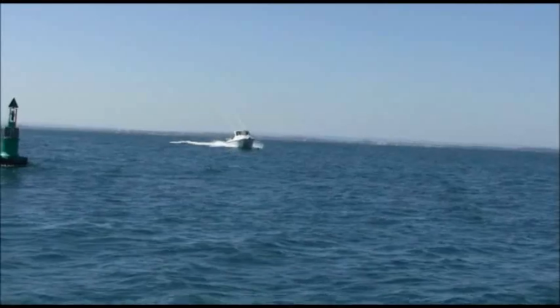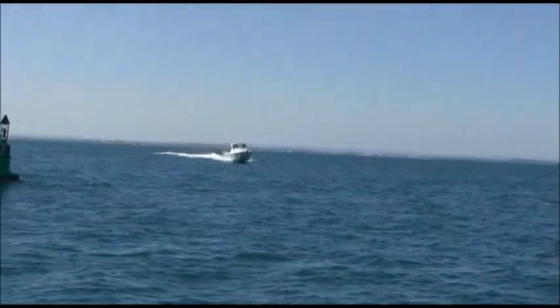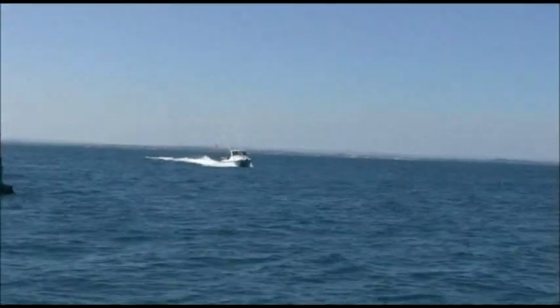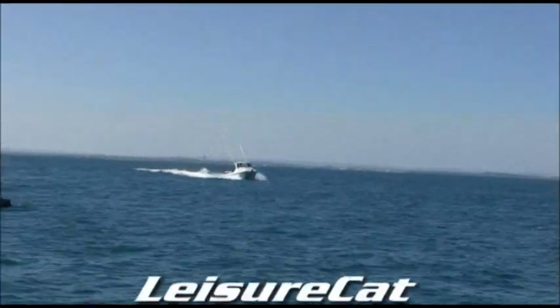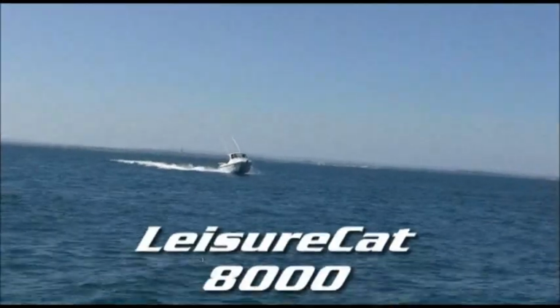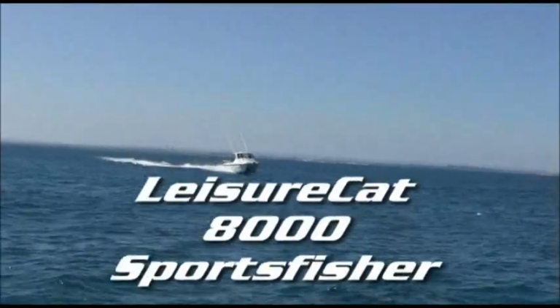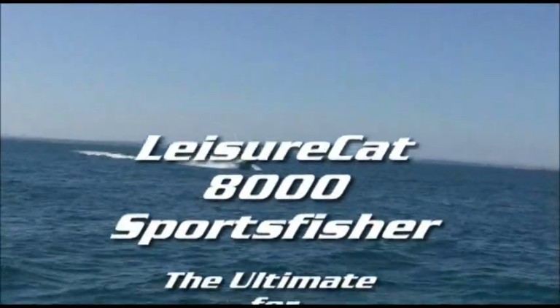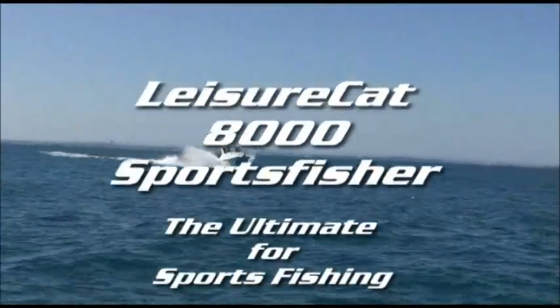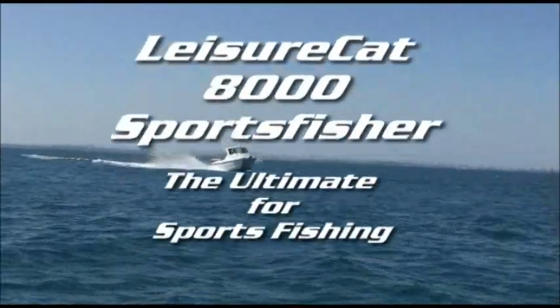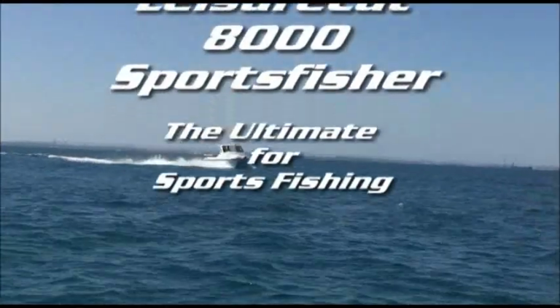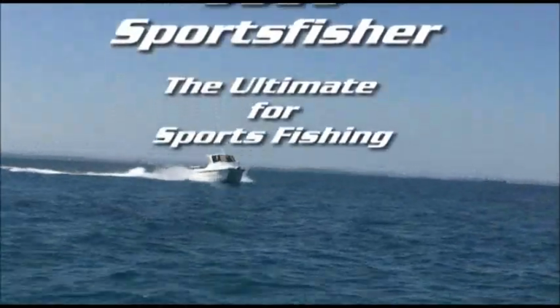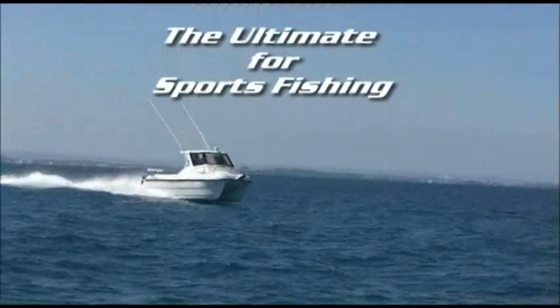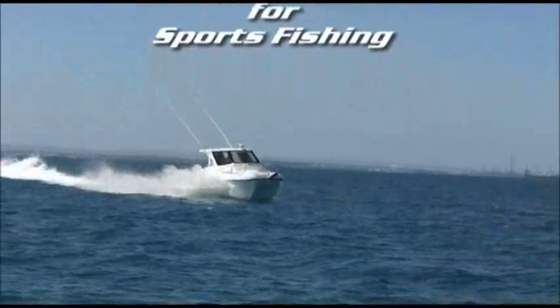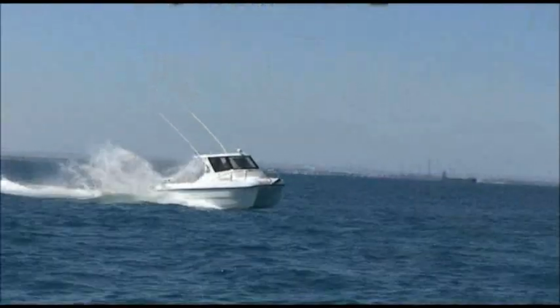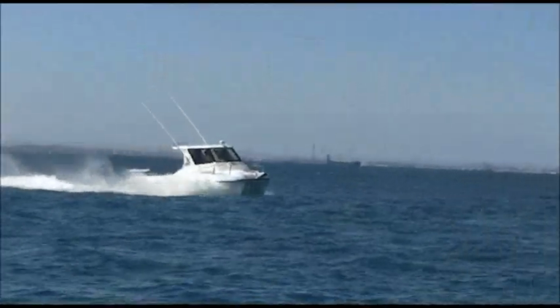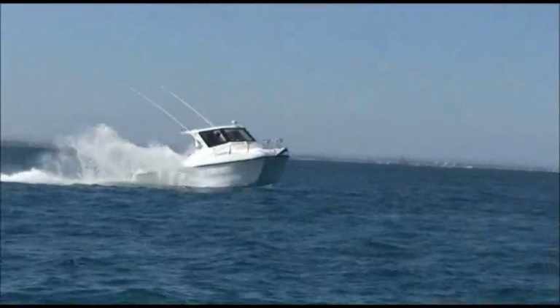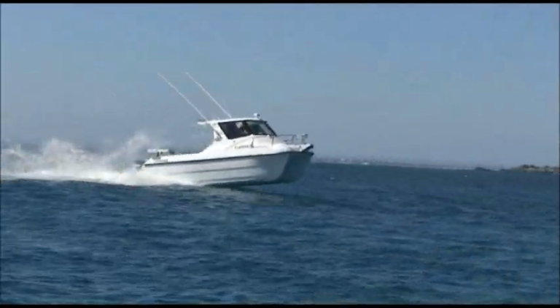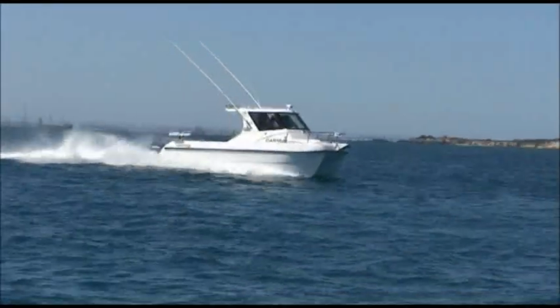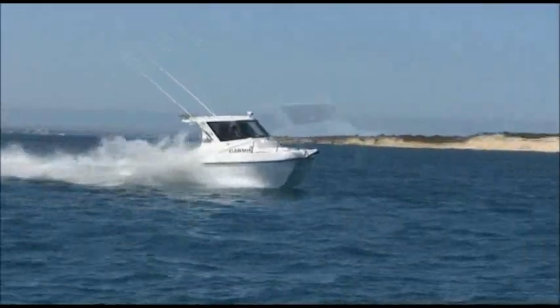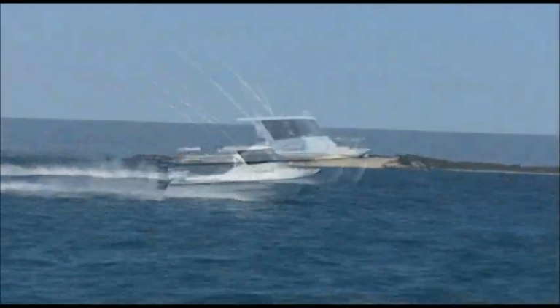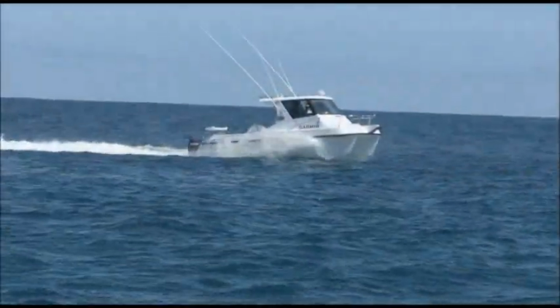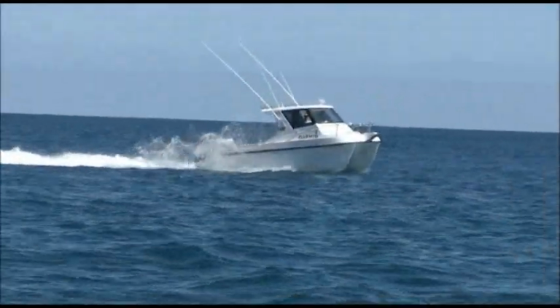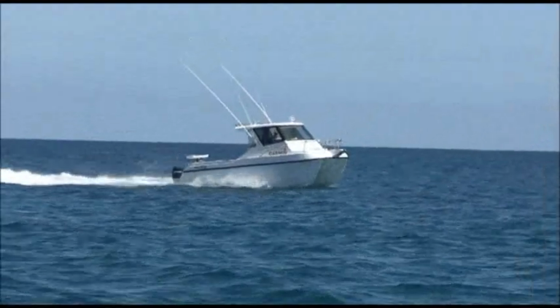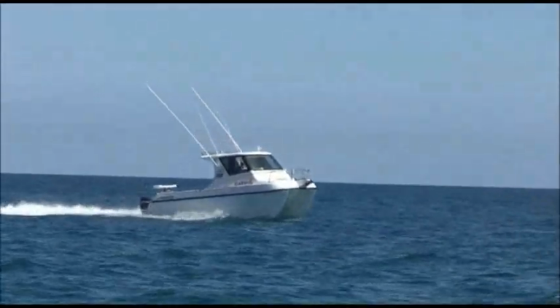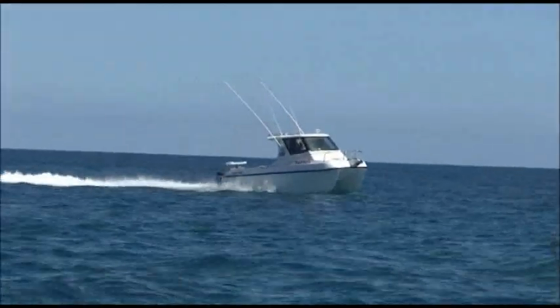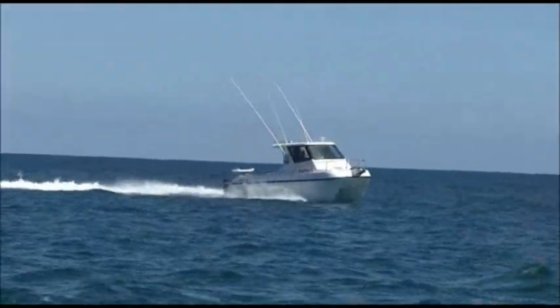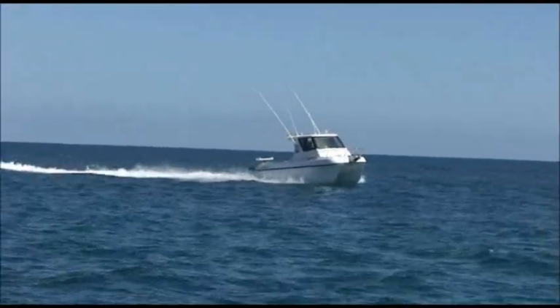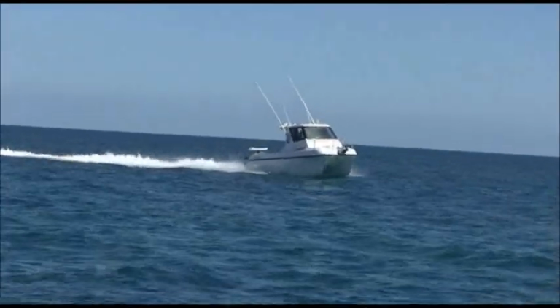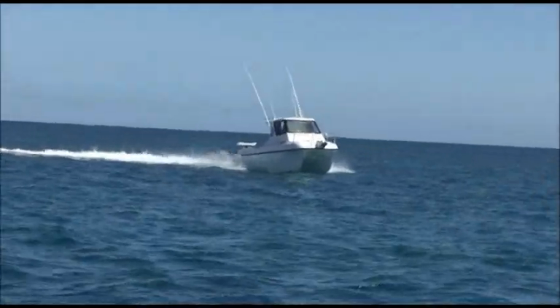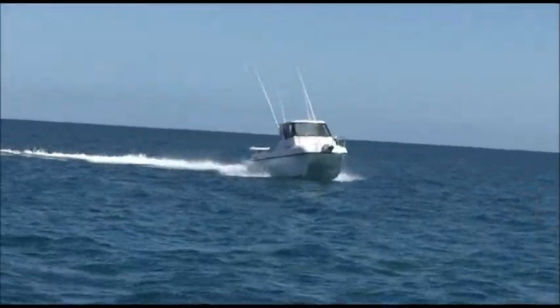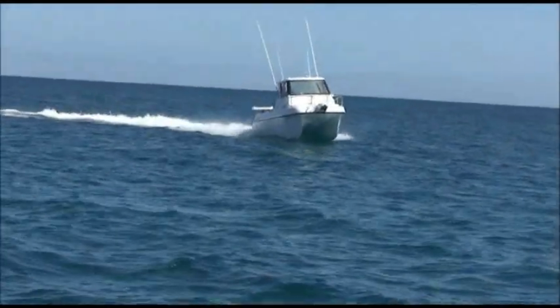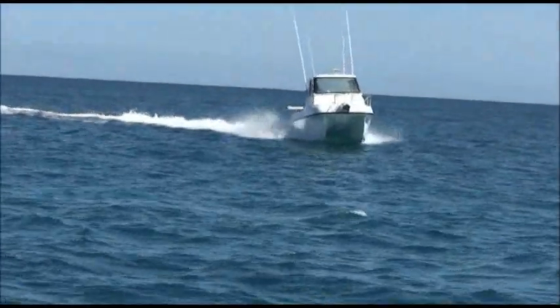The Leisure Cat 8000 Sports Fisher has proved to be a popular choice for recreational fishermen who like to tow their craft to the more pleasant, out of the way sections of the coast for that unforgettable experience that lives on in memory.